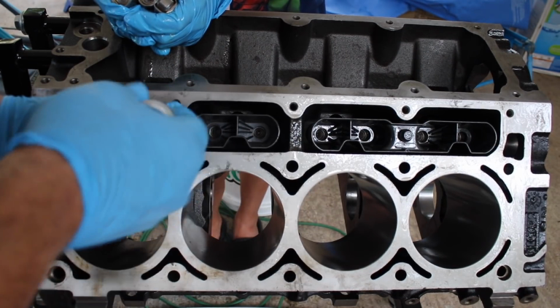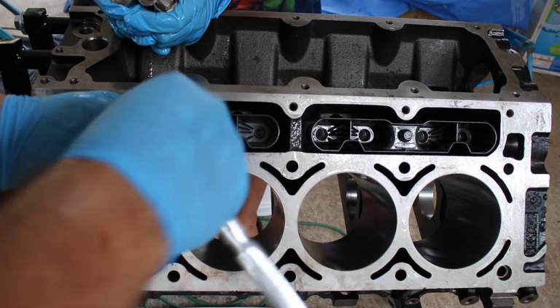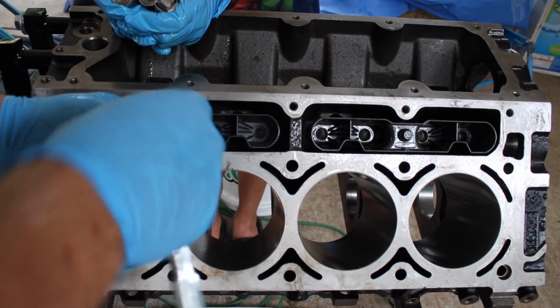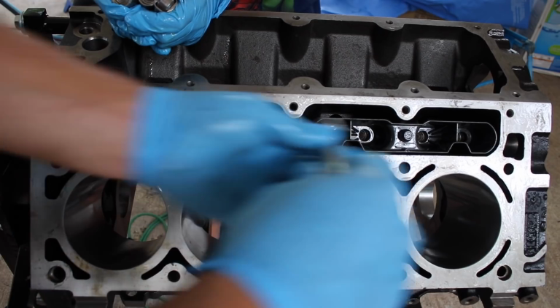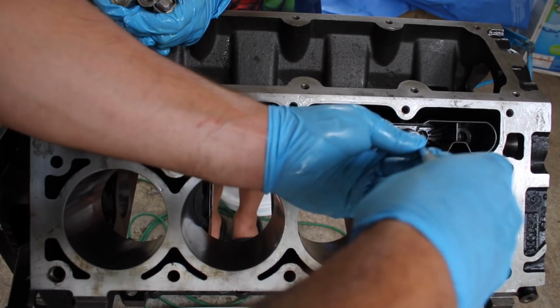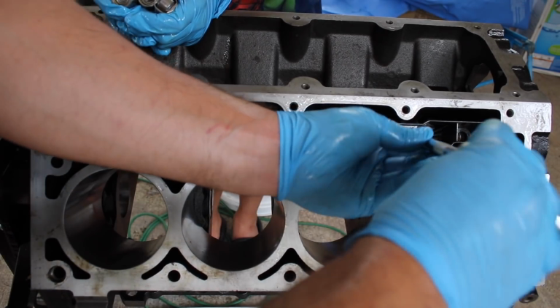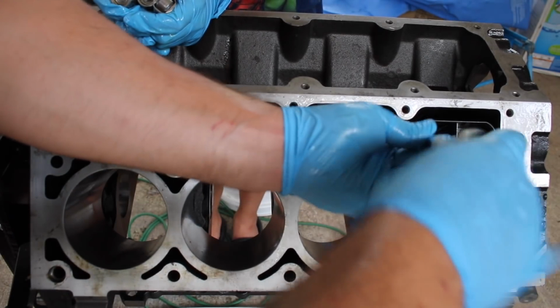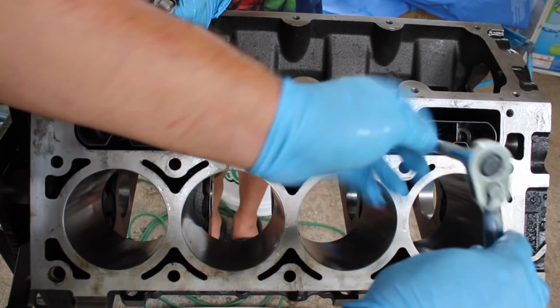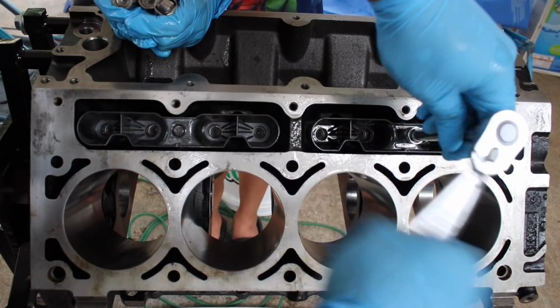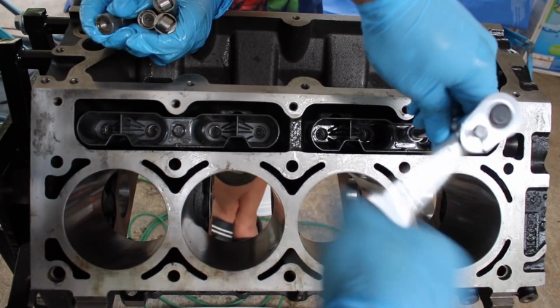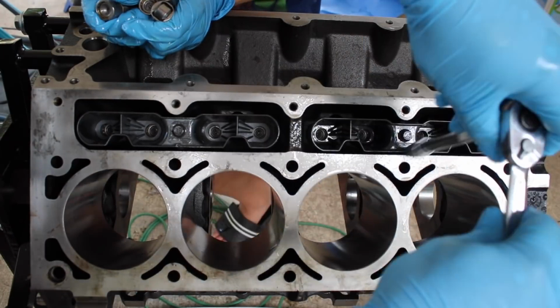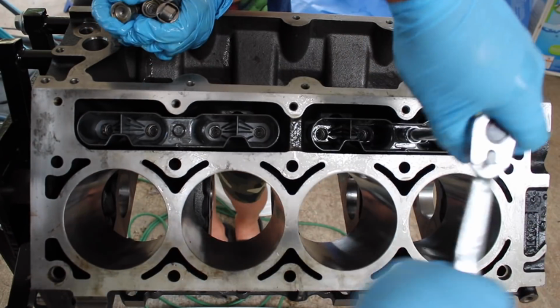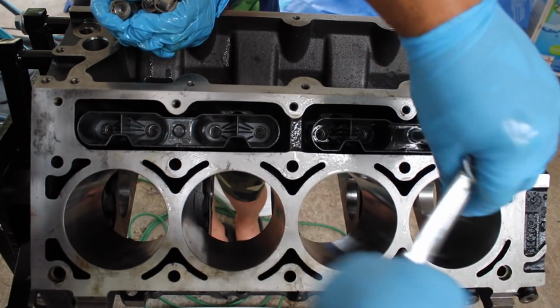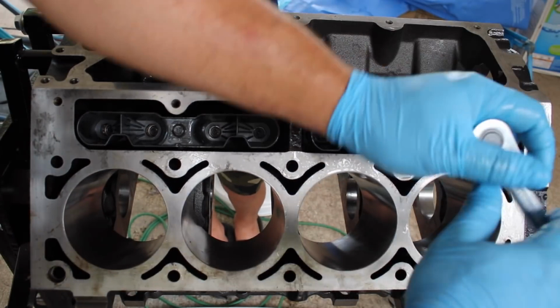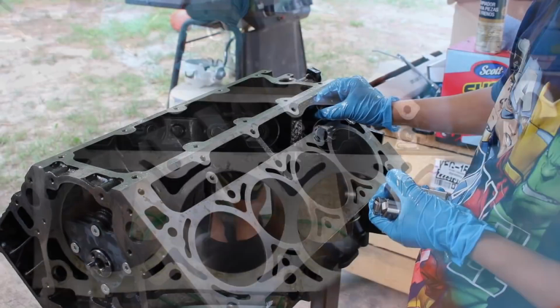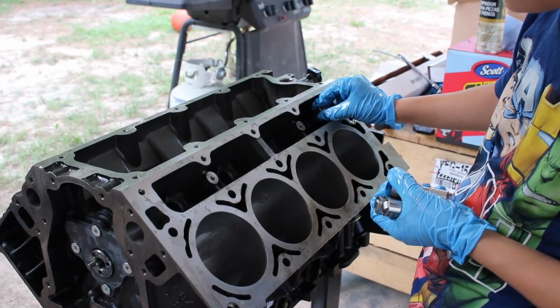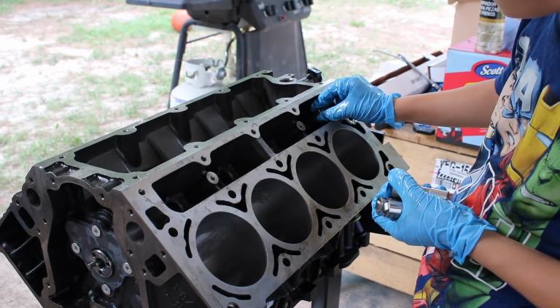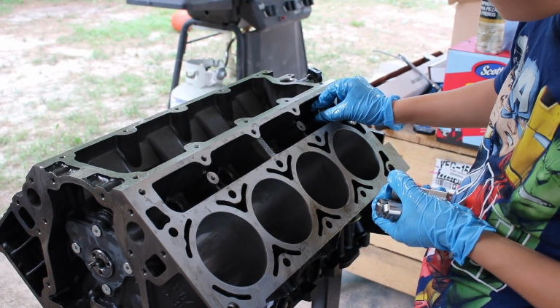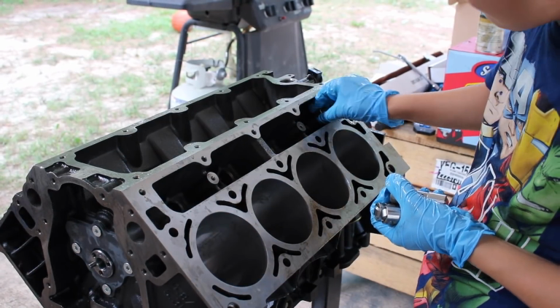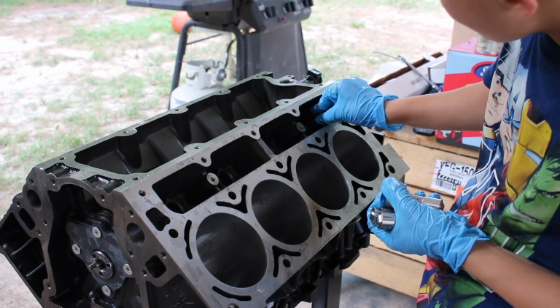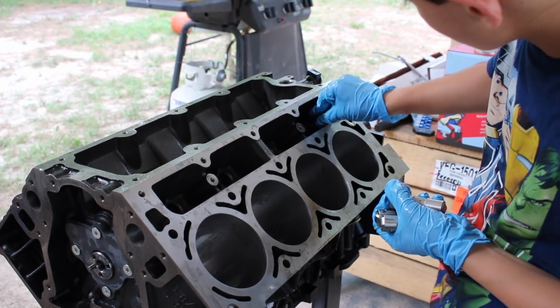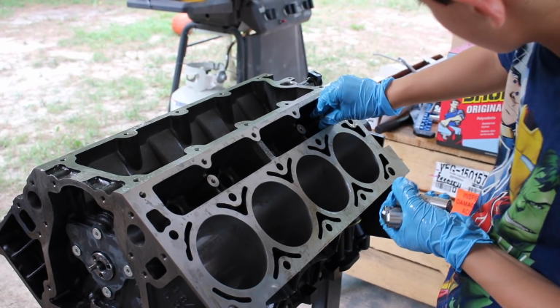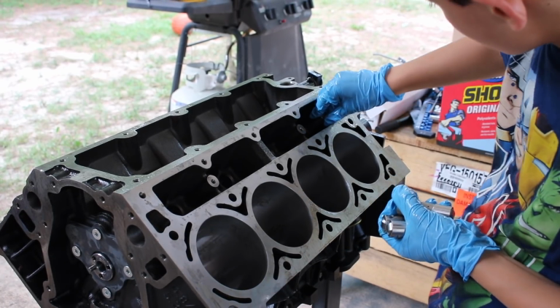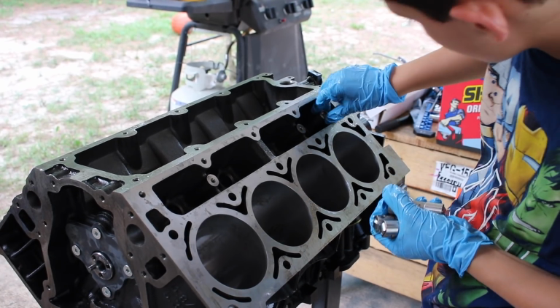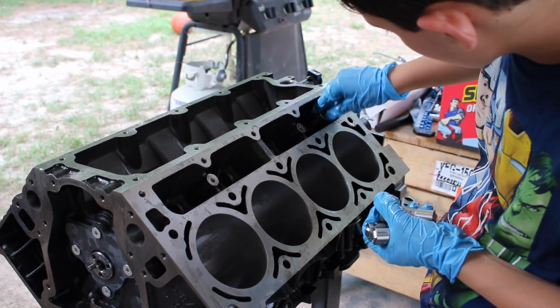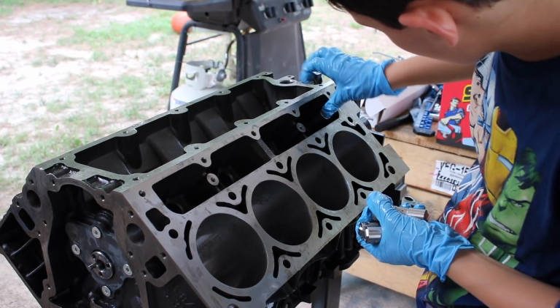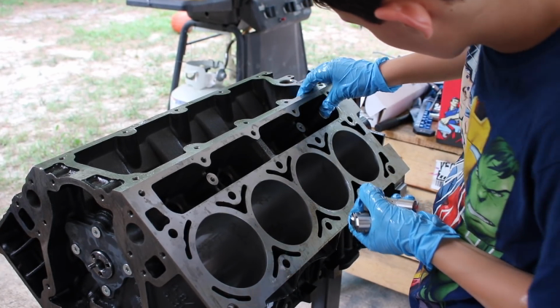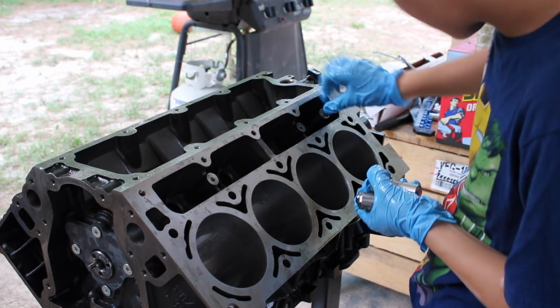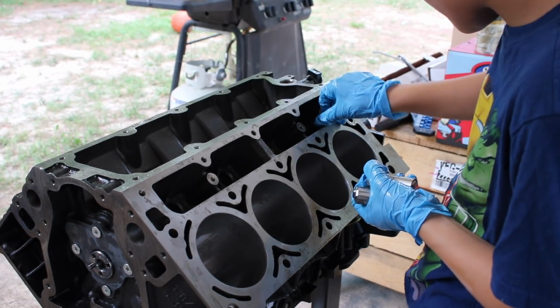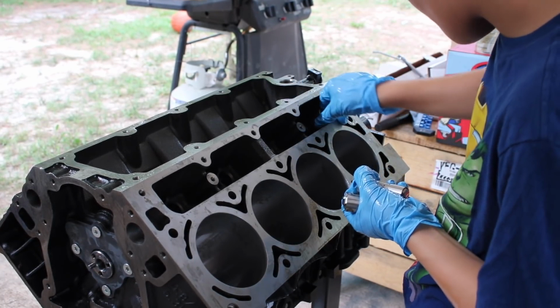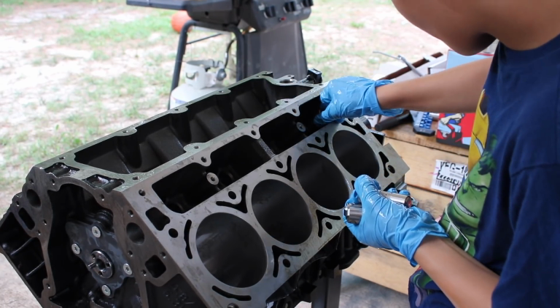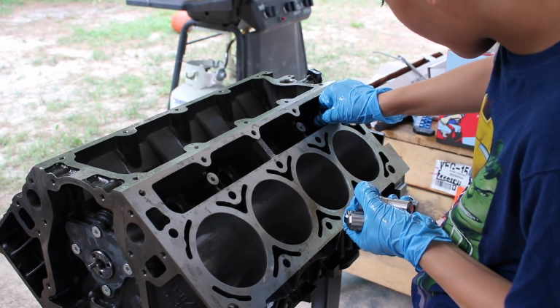I'm only snugging these for now. You can't see his face, but this is my son — he watched and kind of helped me do the other side, and he's going to do this side by himself.